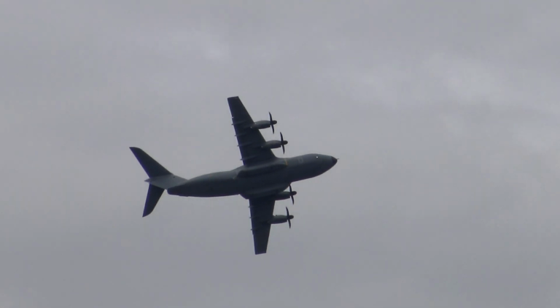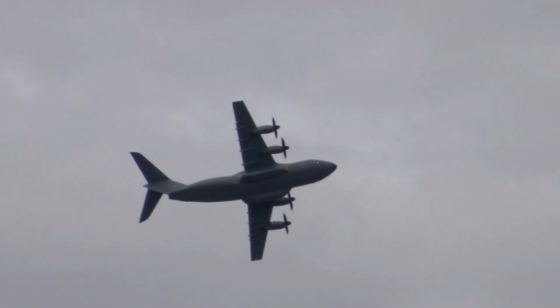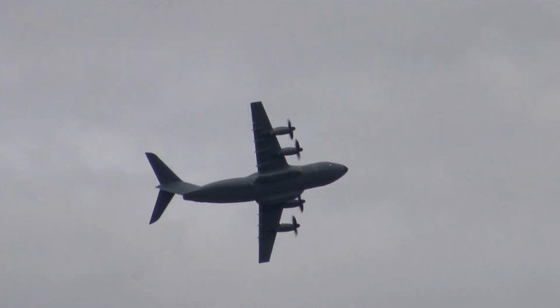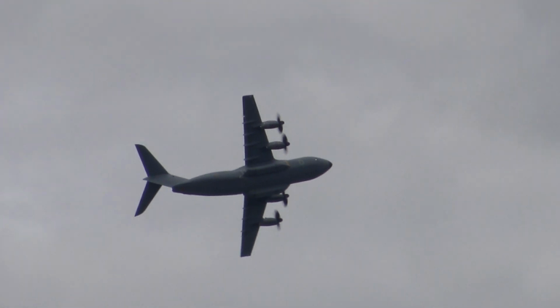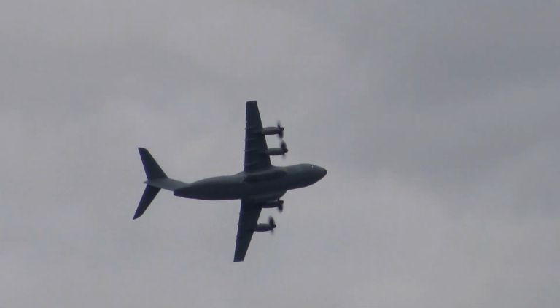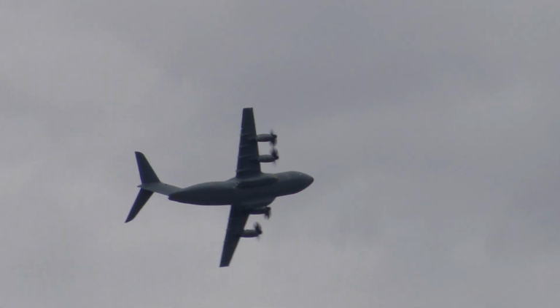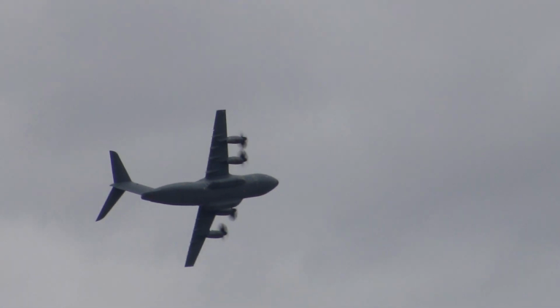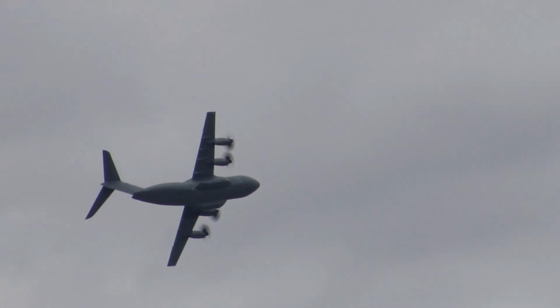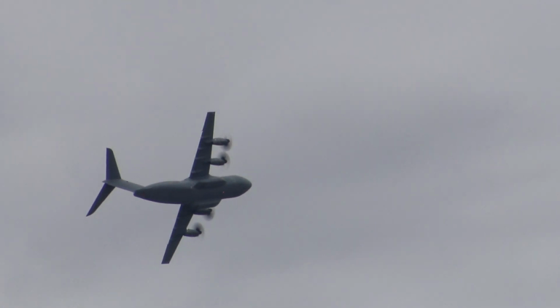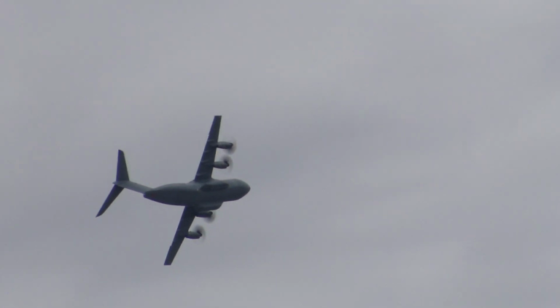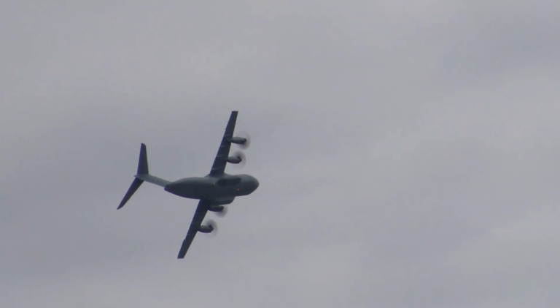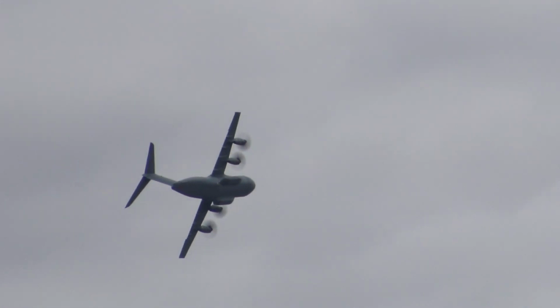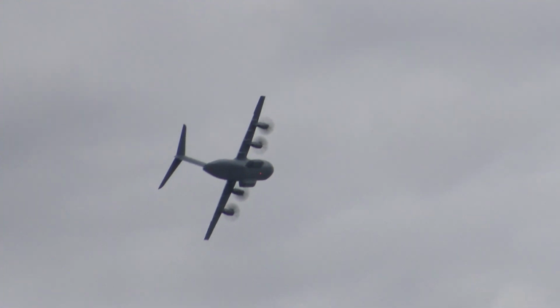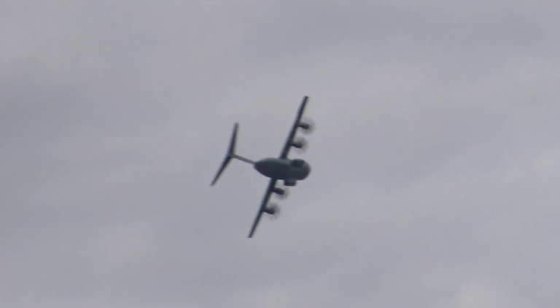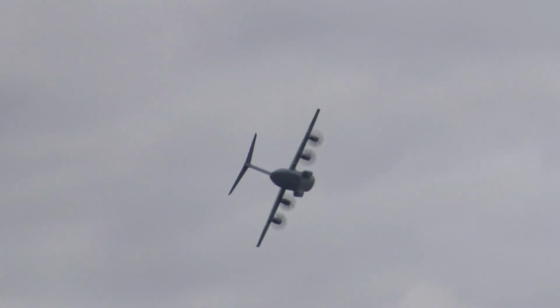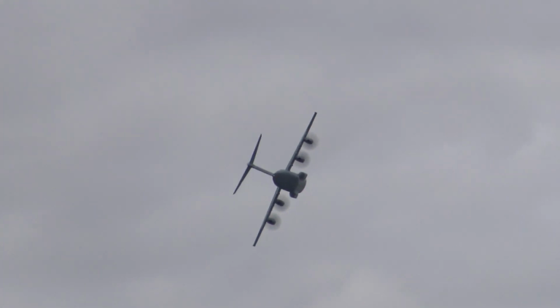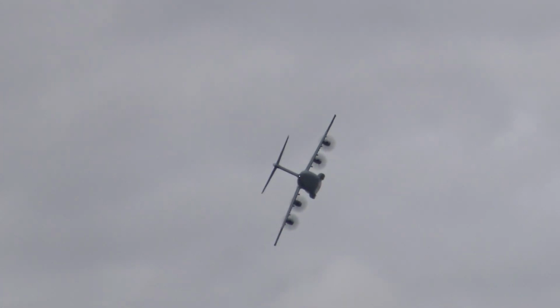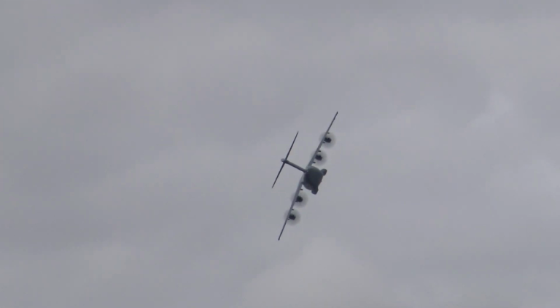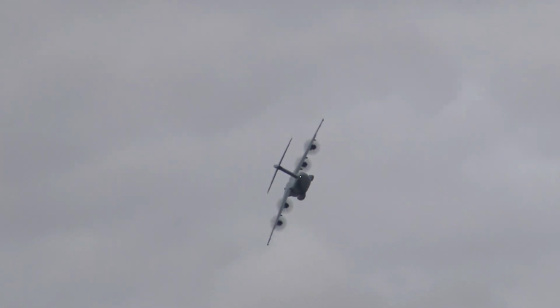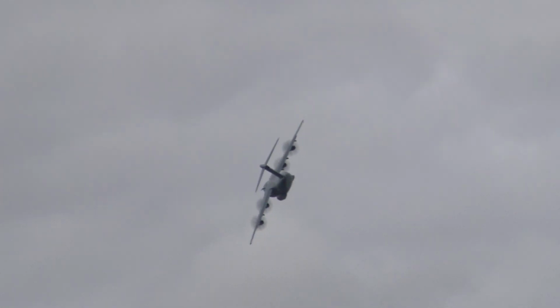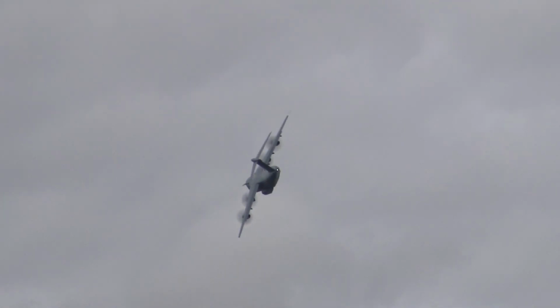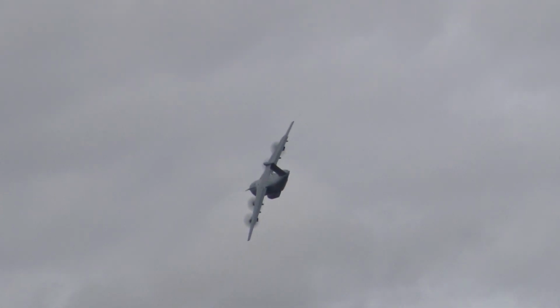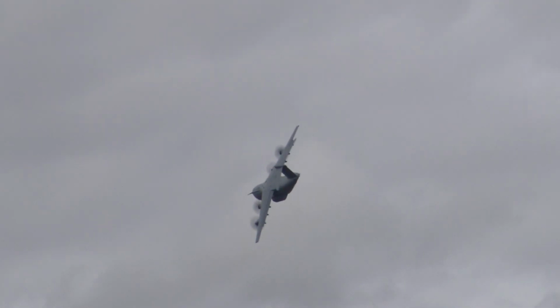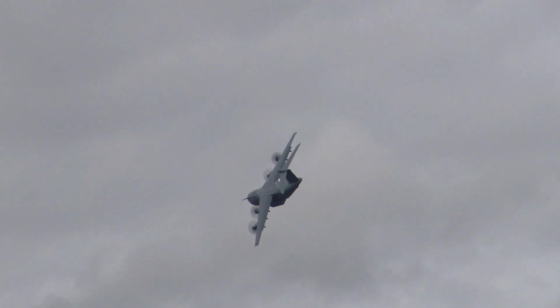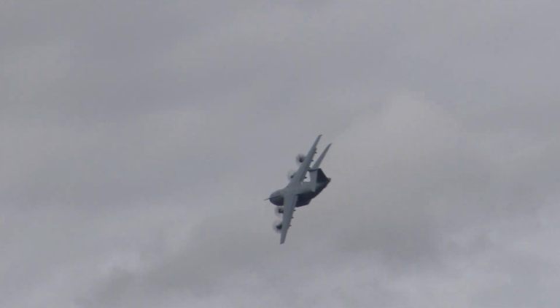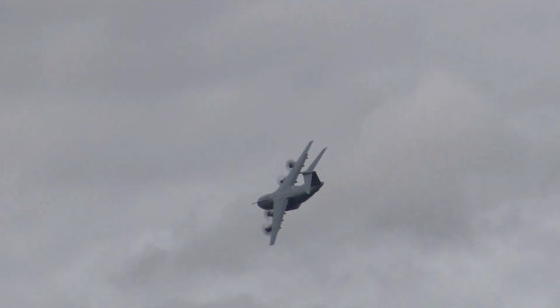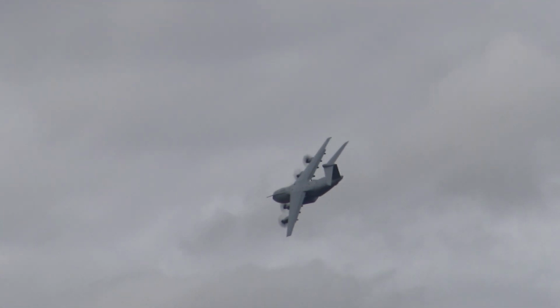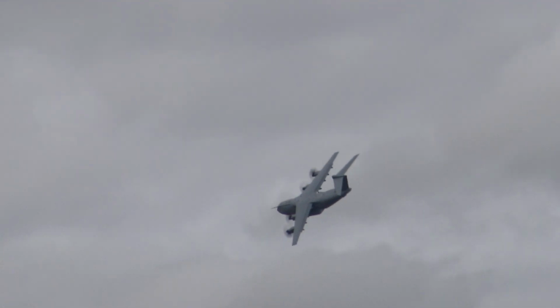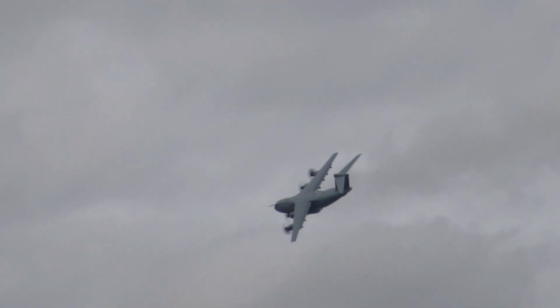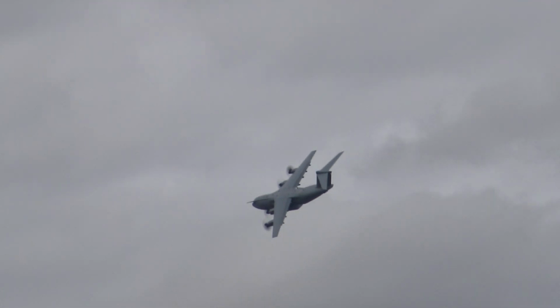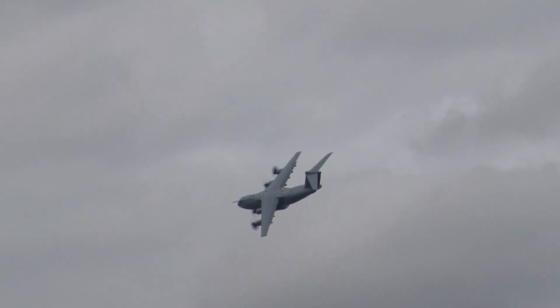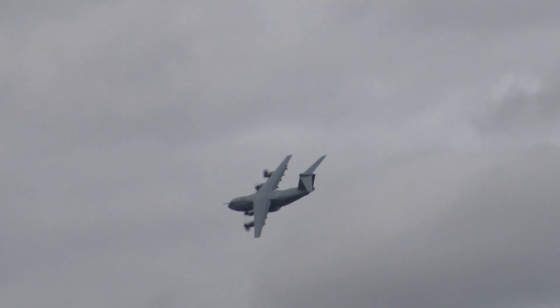Some 30% of the complete structure of the A400M is made up of composites, which is more than any other large military aeroplane. The design philosophy for the tactical environment is what makes this such an exciting aircraft to display.